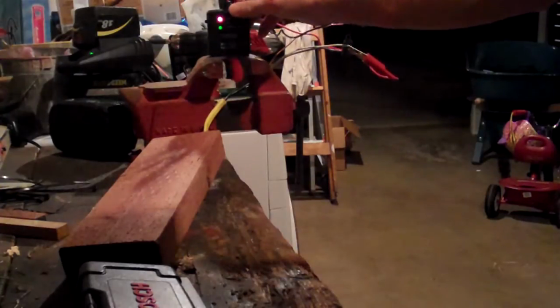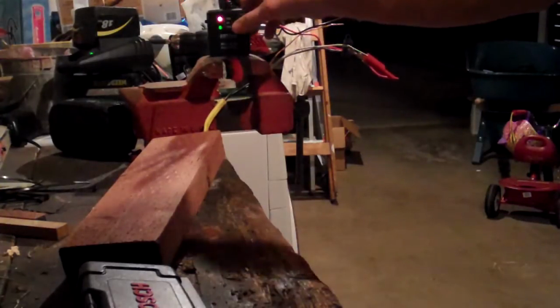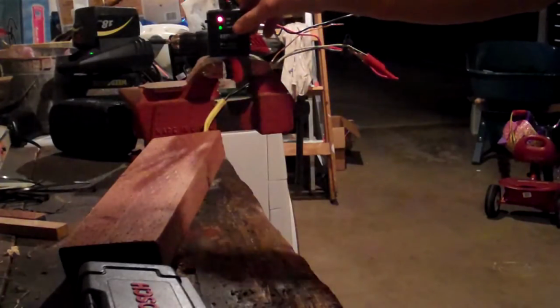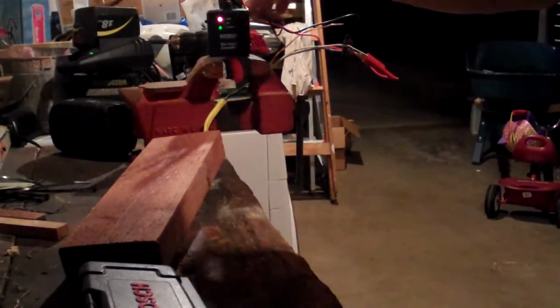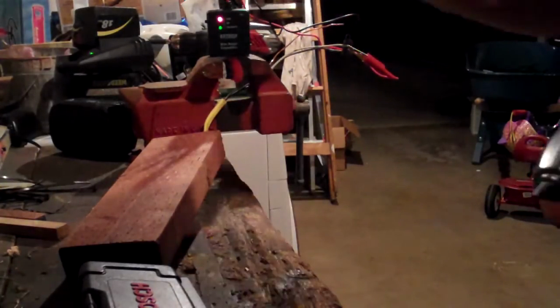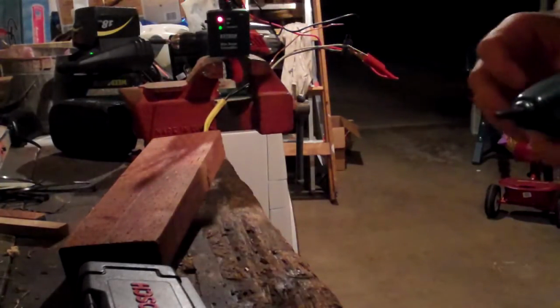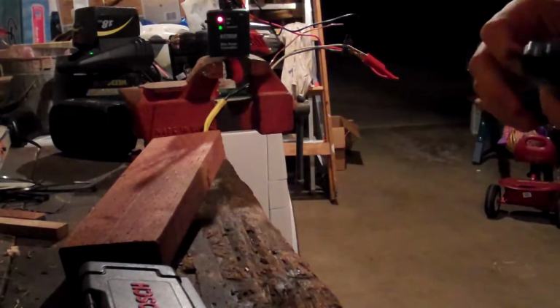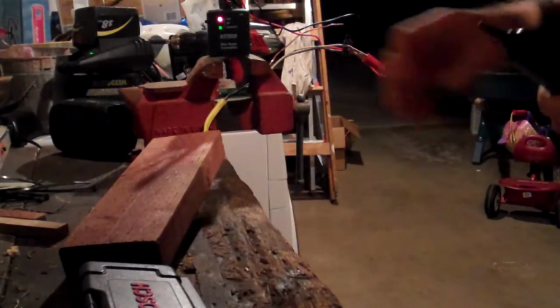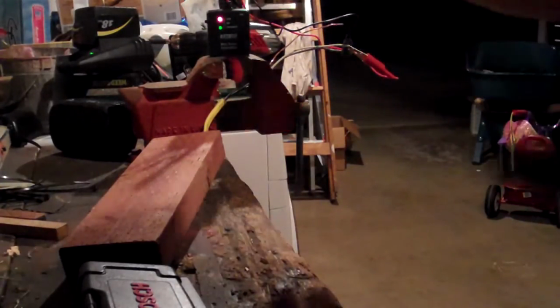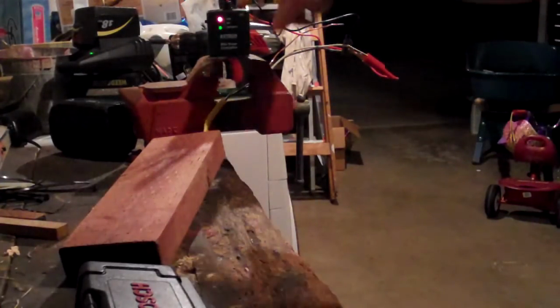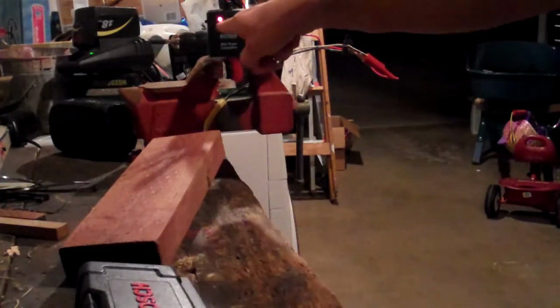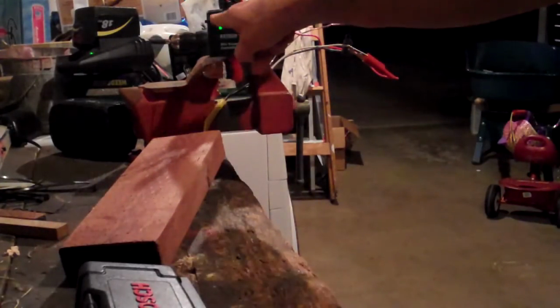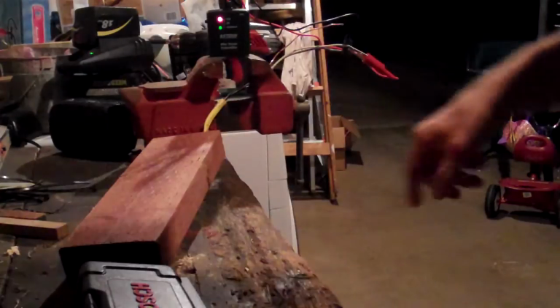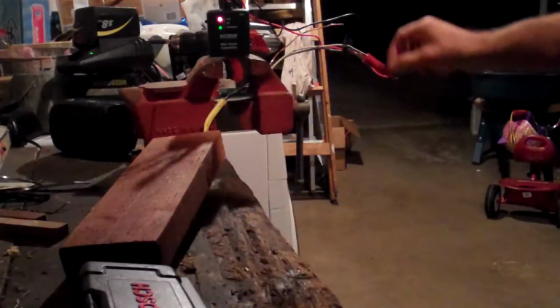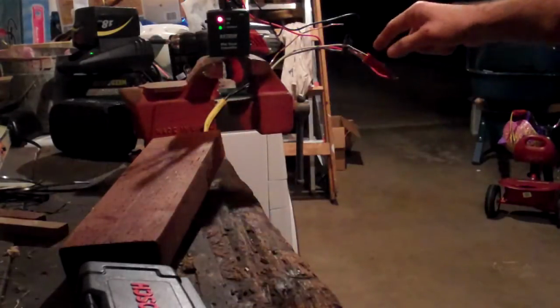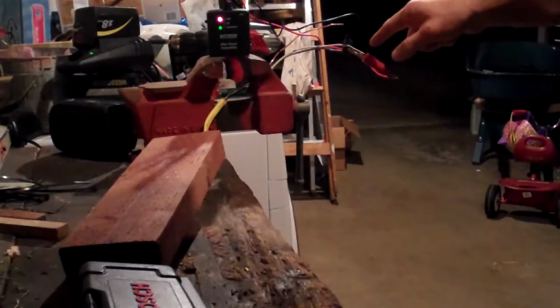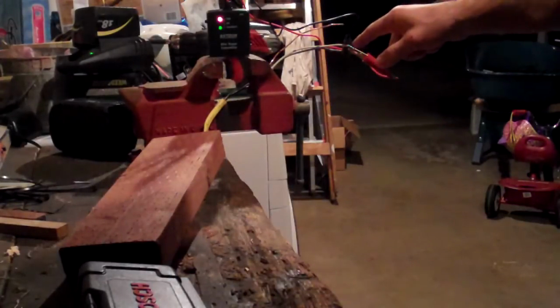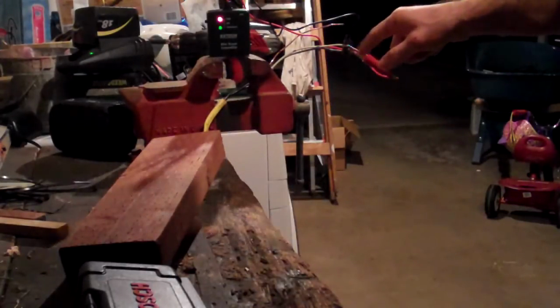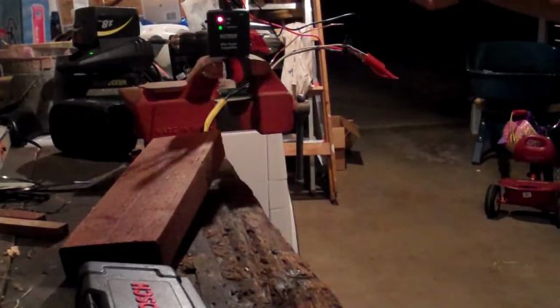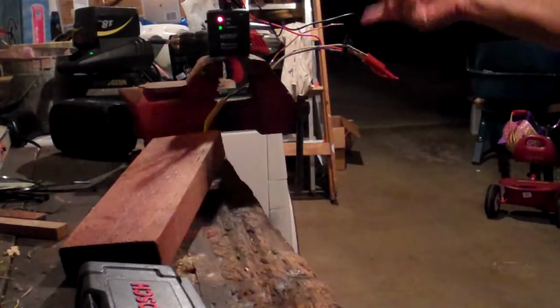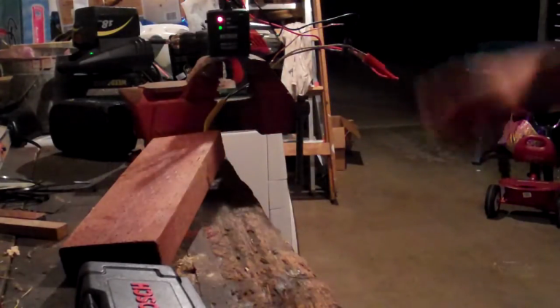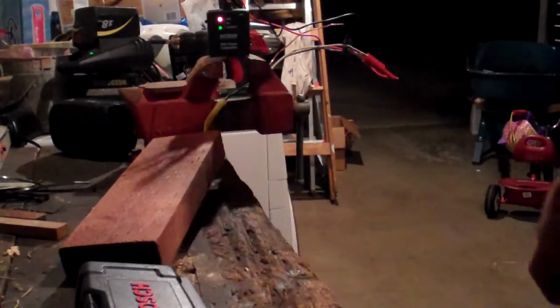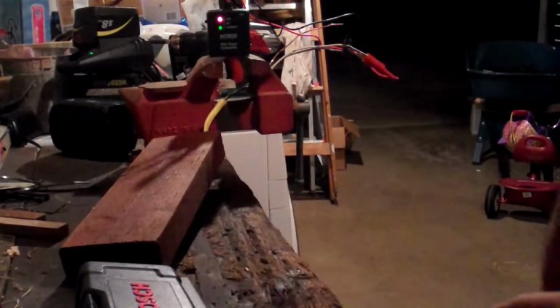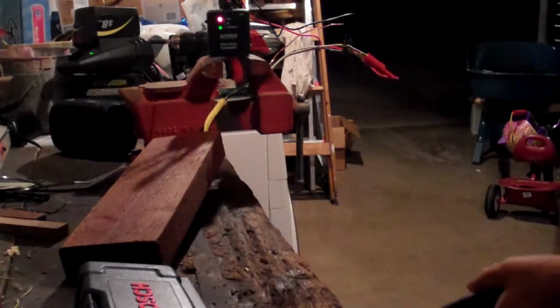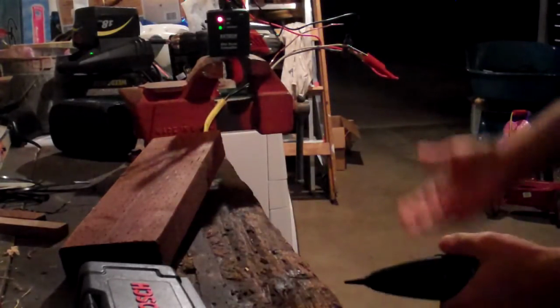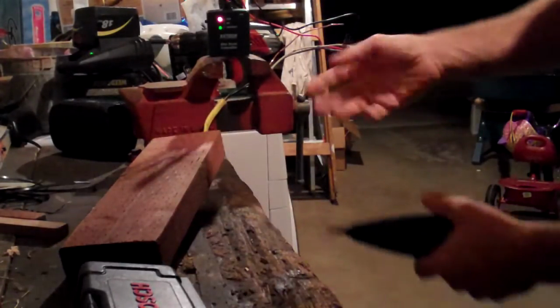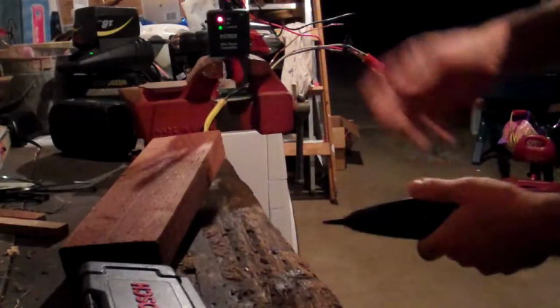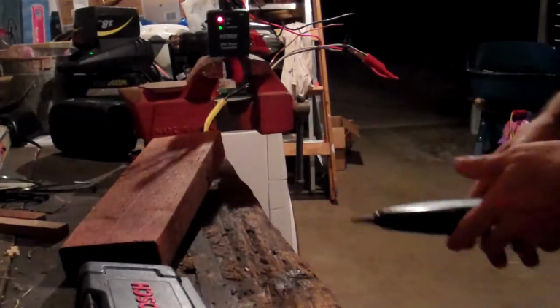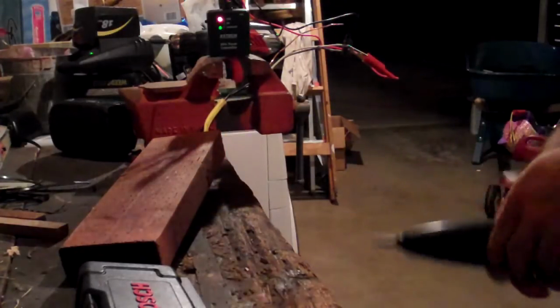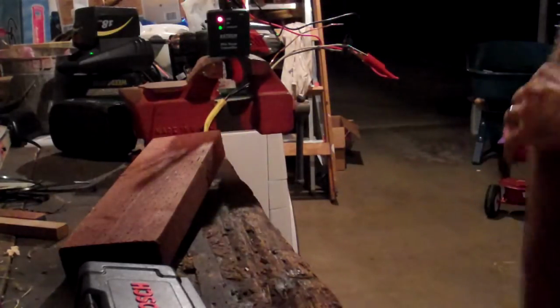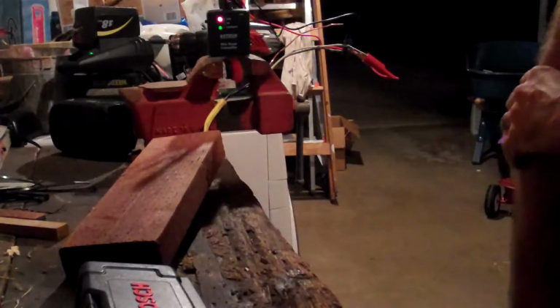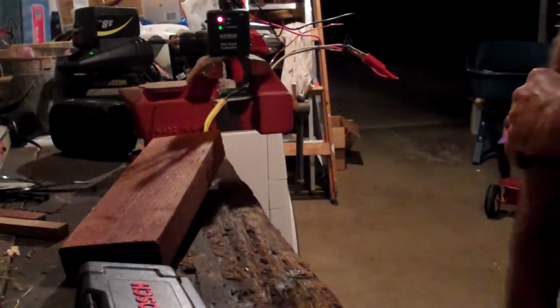This is the wire tracer transmitter over here. As you can see, I have it set to tone right now, and I have the red clip set to the white wire and the black clip to the black wire. It really doesn't matter — it's just going to put the tone through the wire either way.